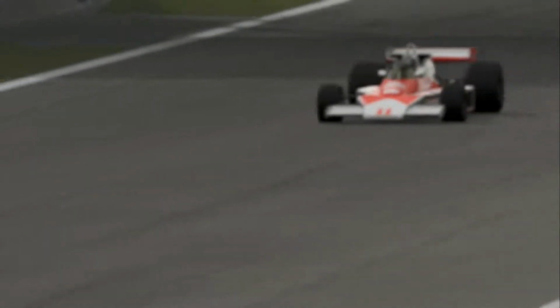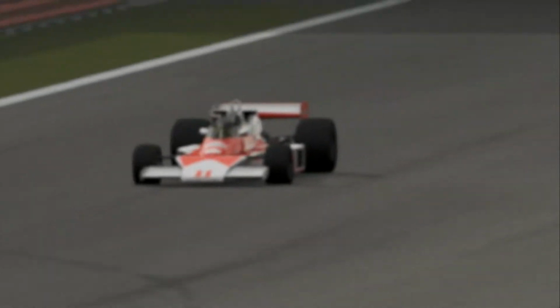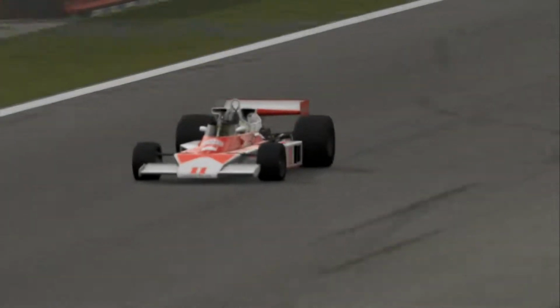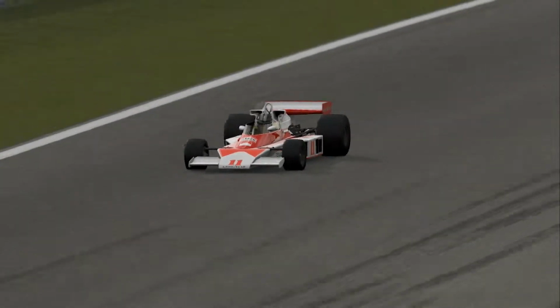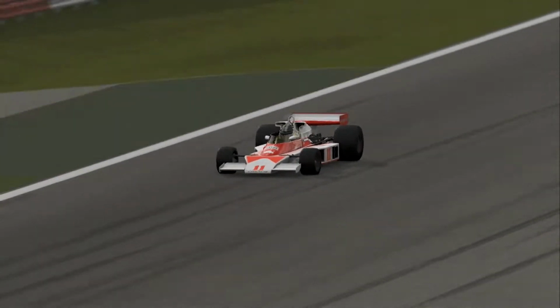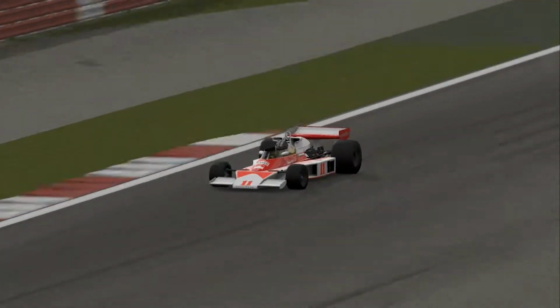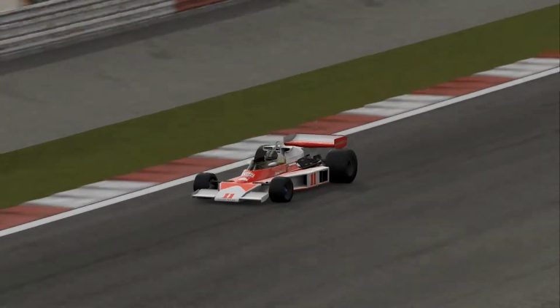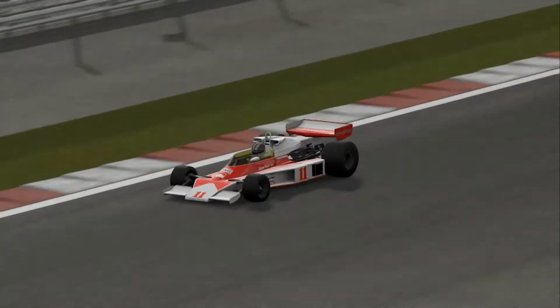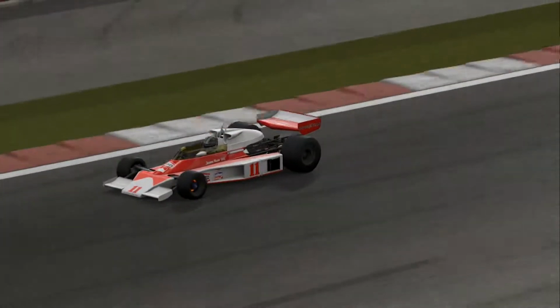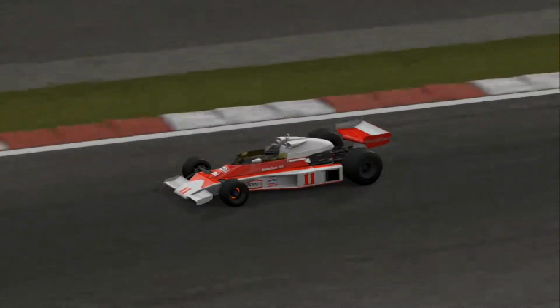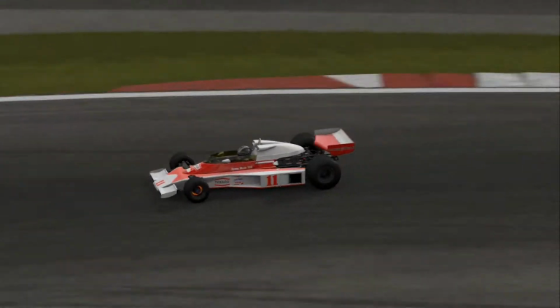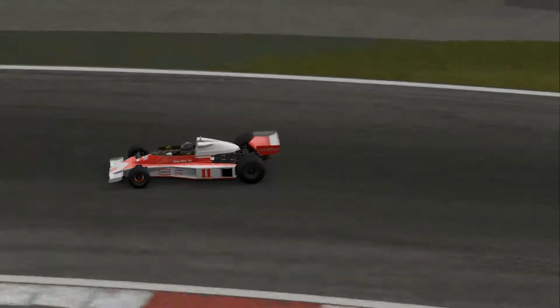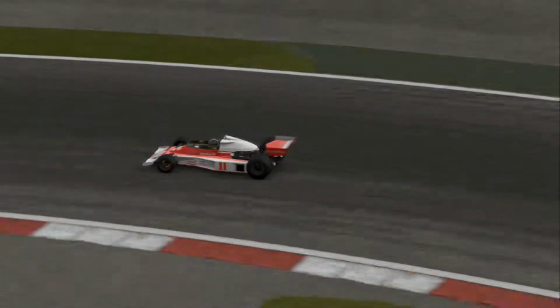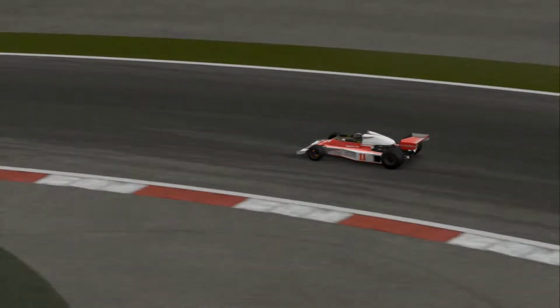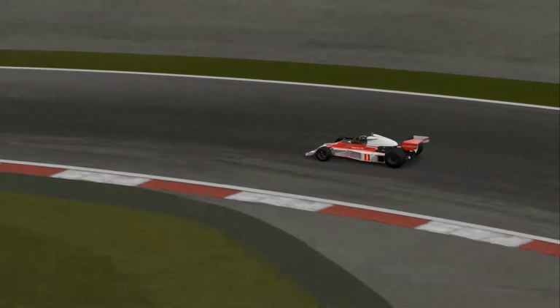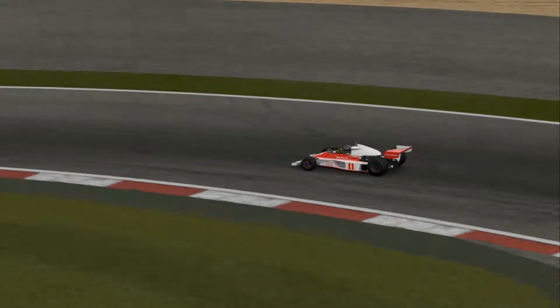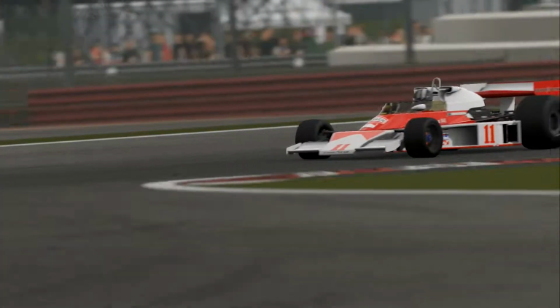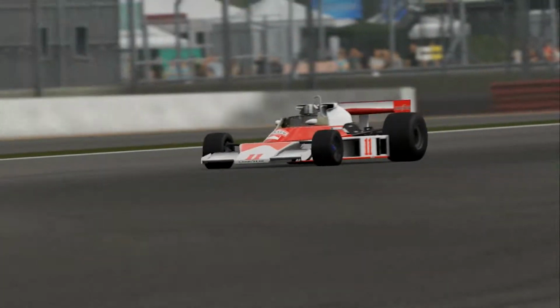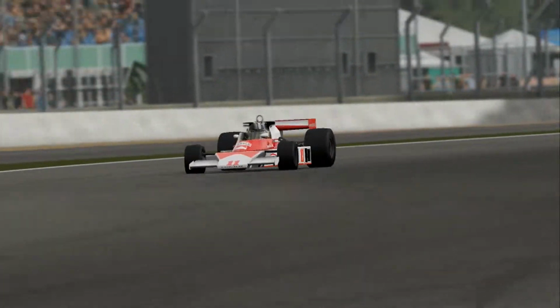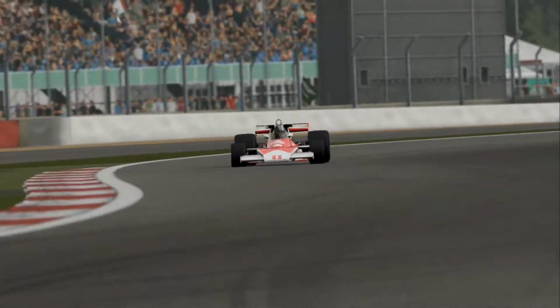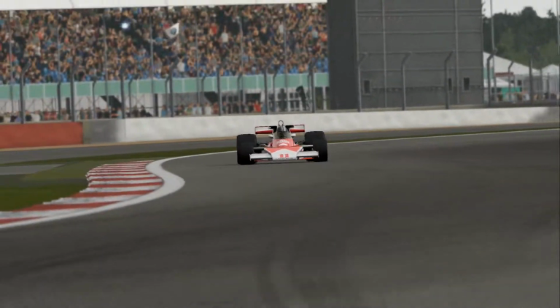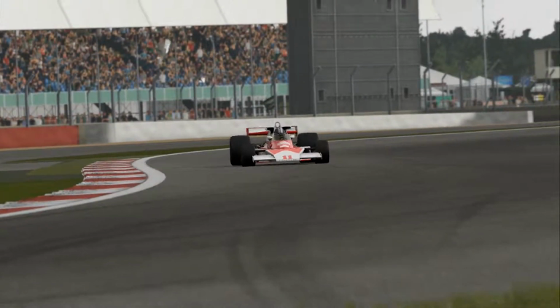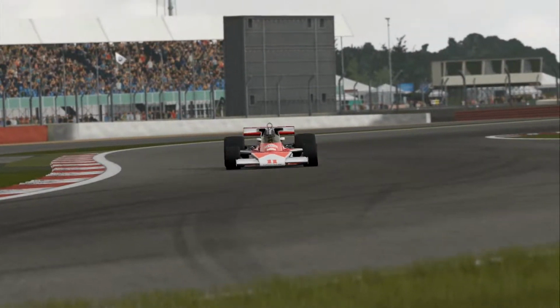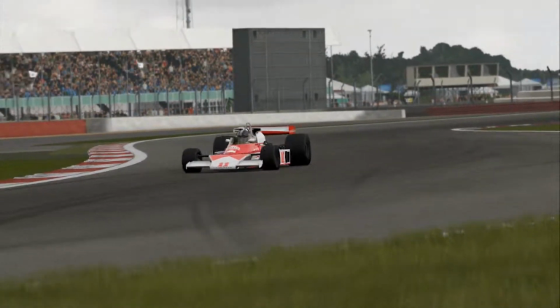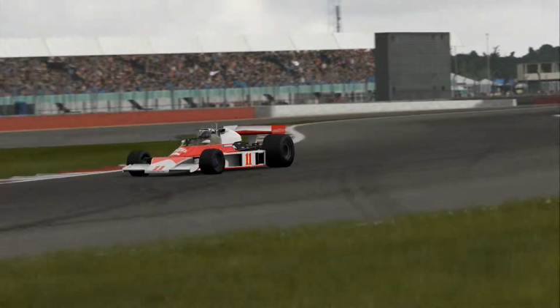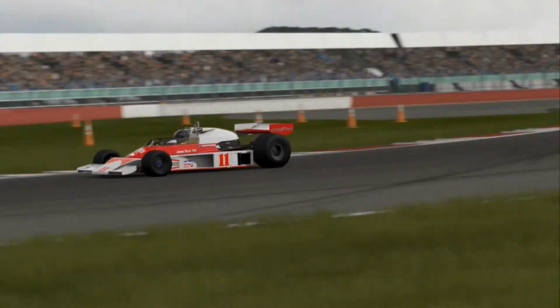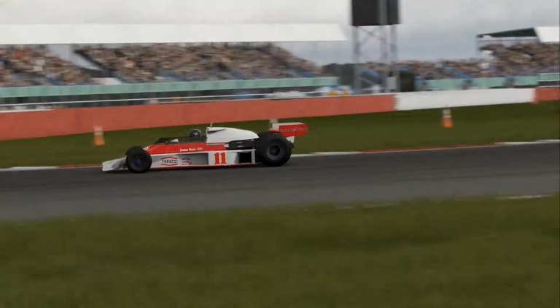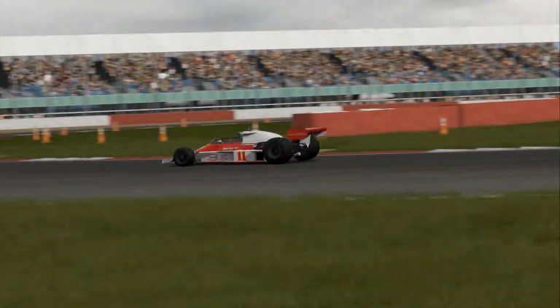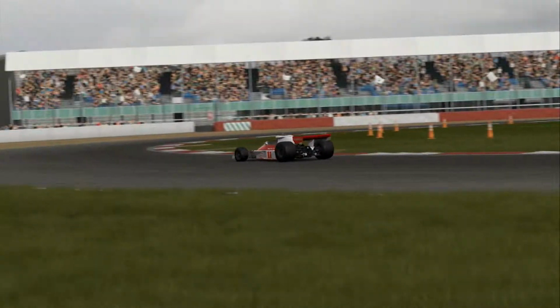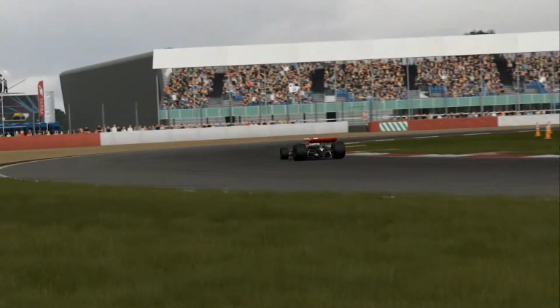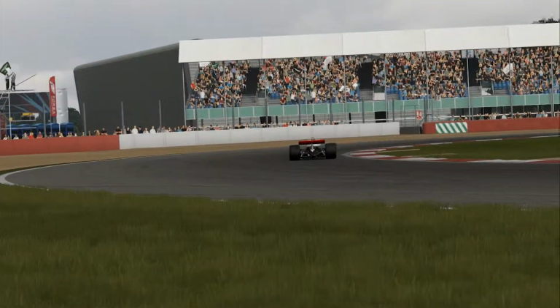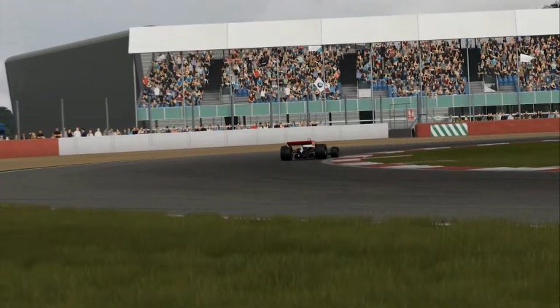It's running a V8 Cosworth, I believe, with 460 horsepower. Obviously the car only weighs about 1,400 pounds on here, so it's going to shift.